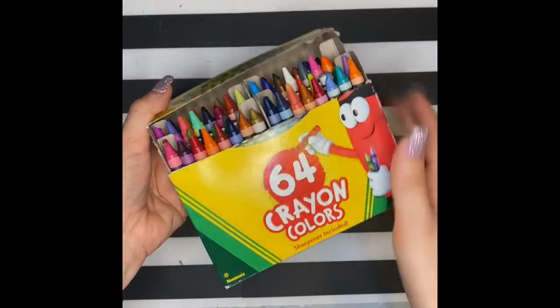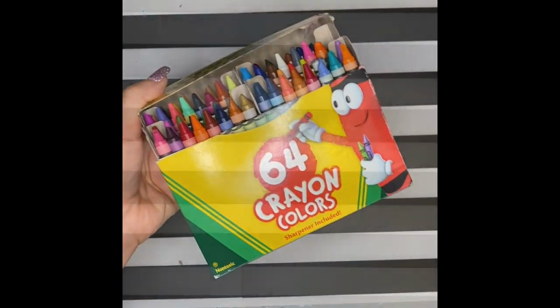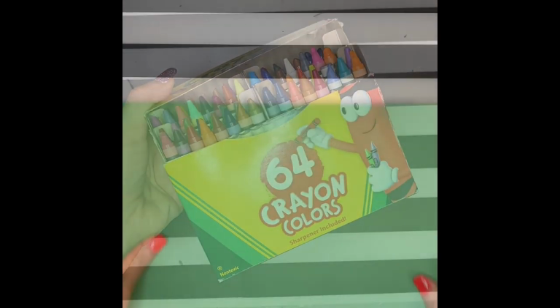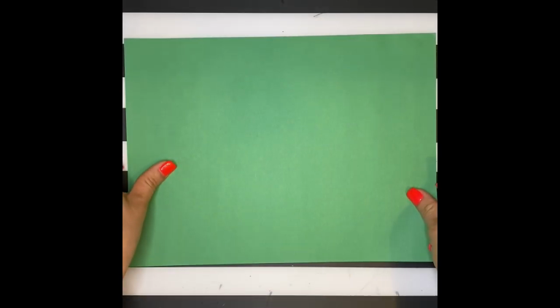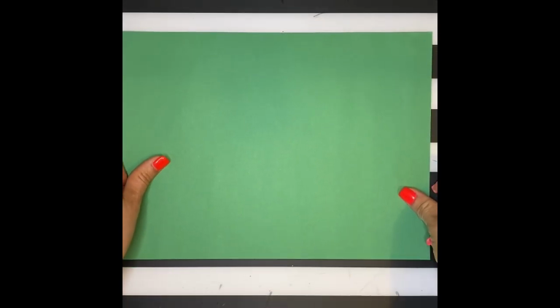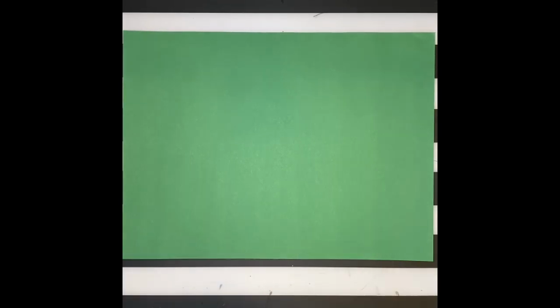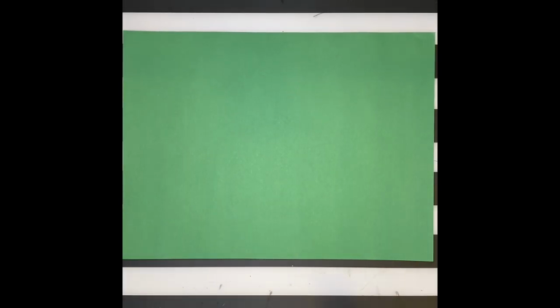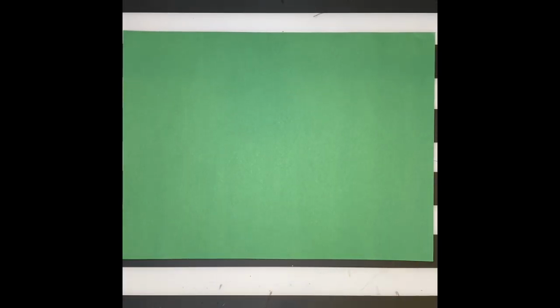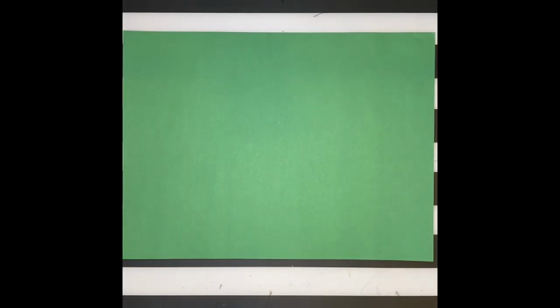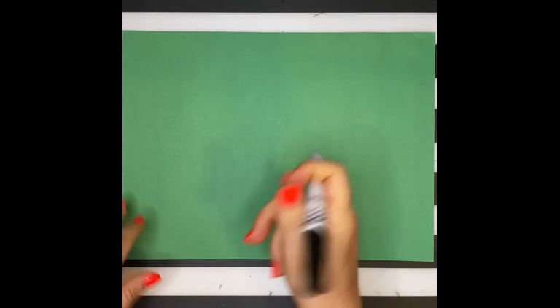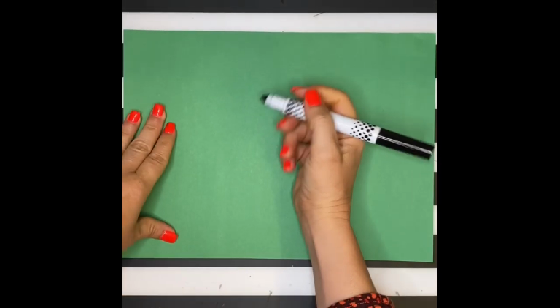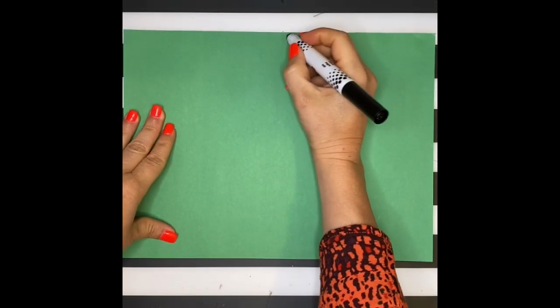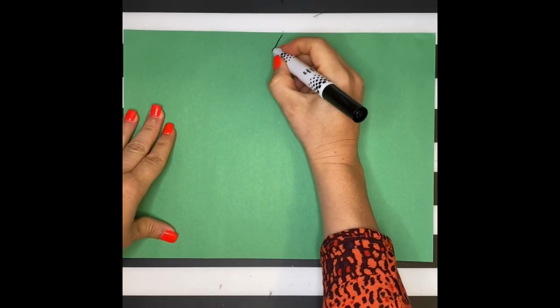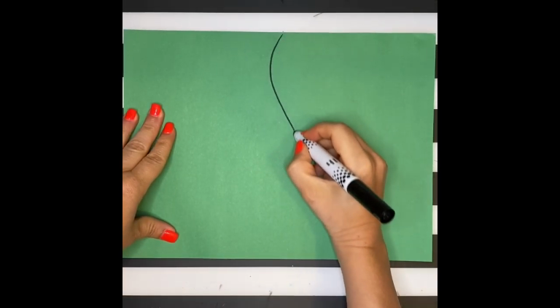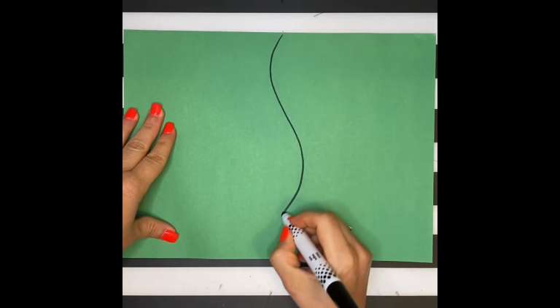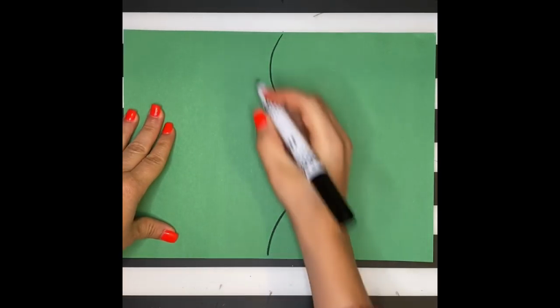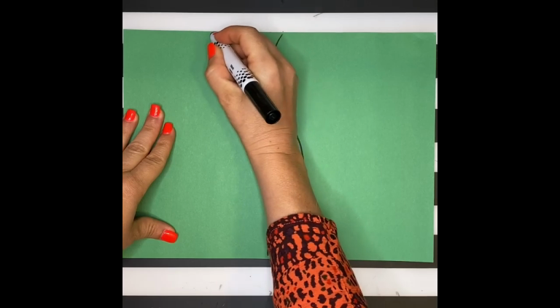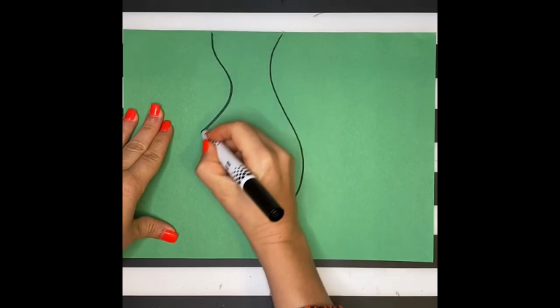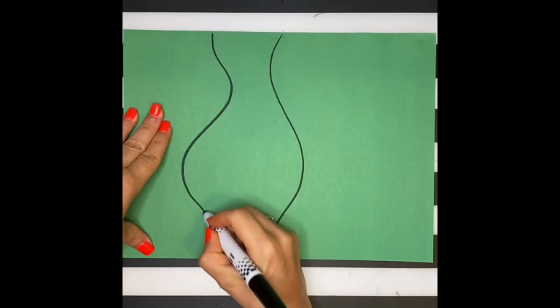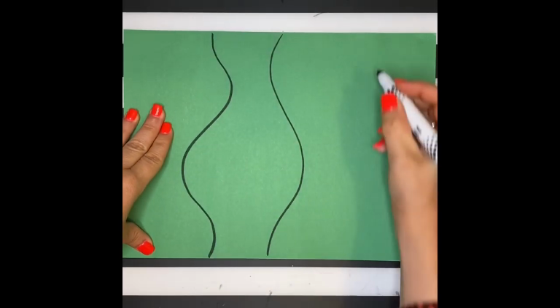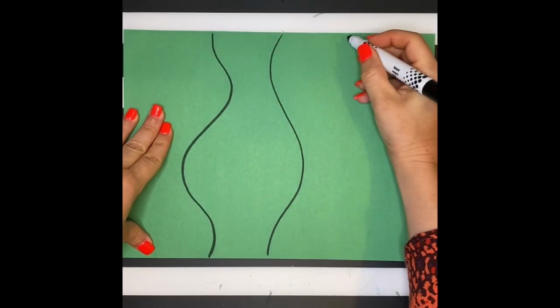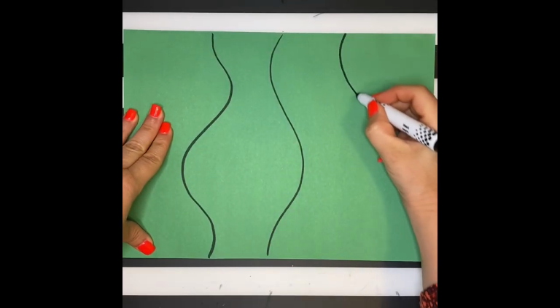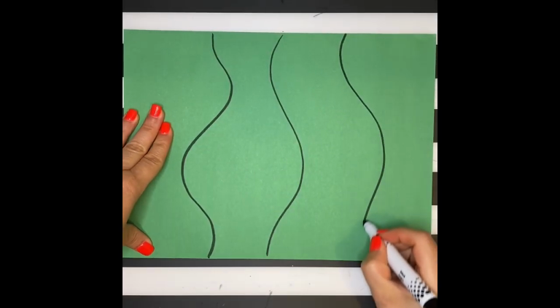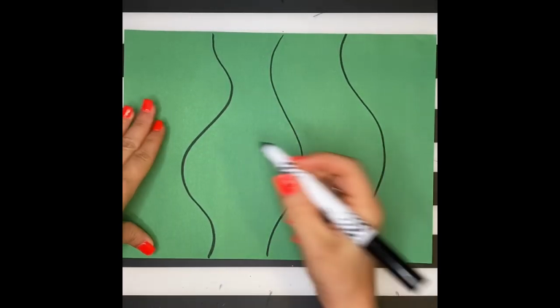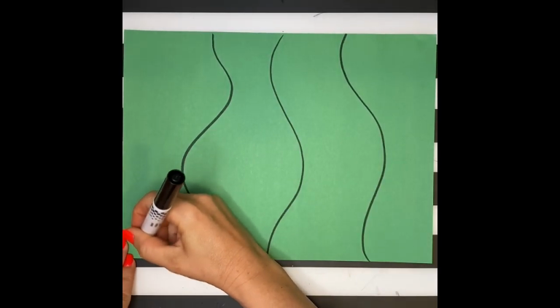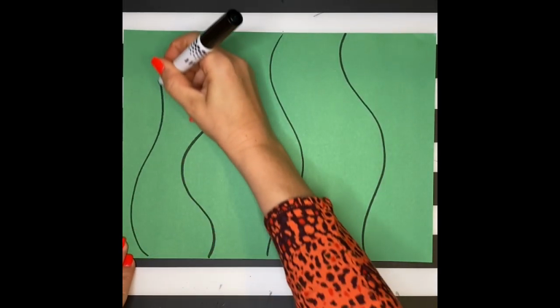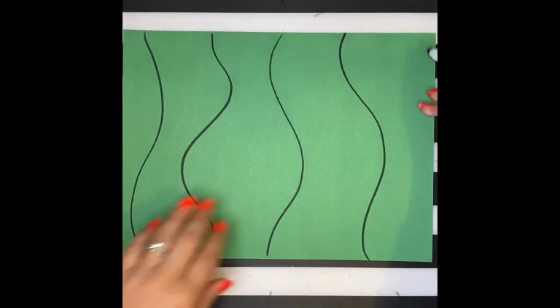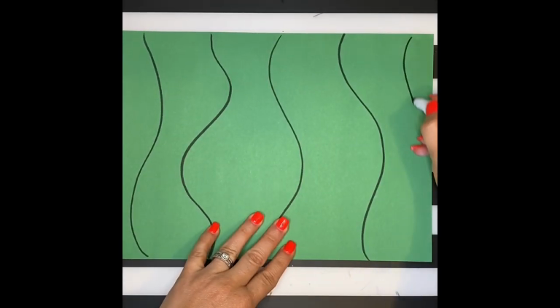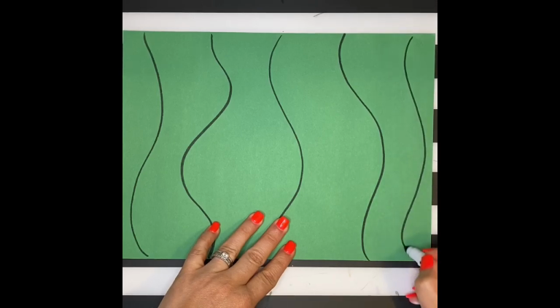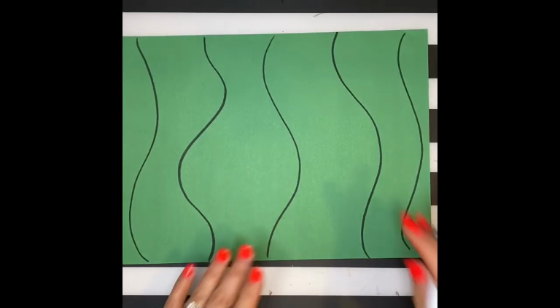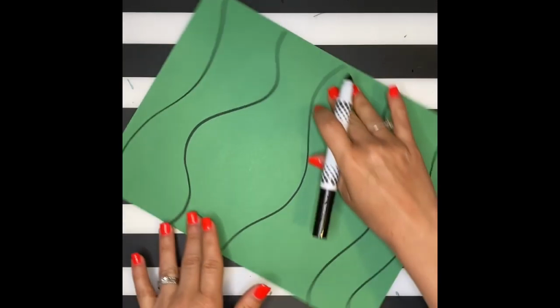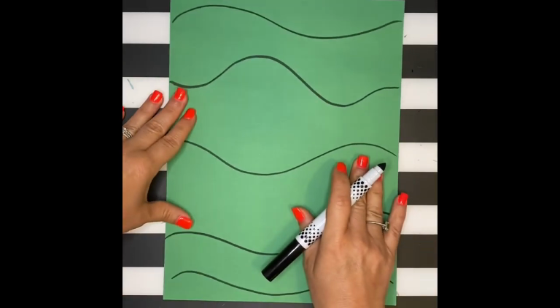To begin, pick a sheet of colored construction paper. Using a black marker, you're going to create some wavy lines in your background. It doesn't matter which direction they go. We're just decorating our background in the style of Kusama.